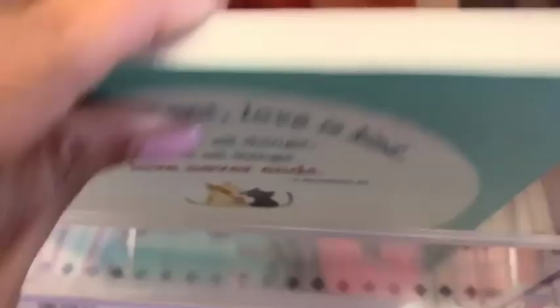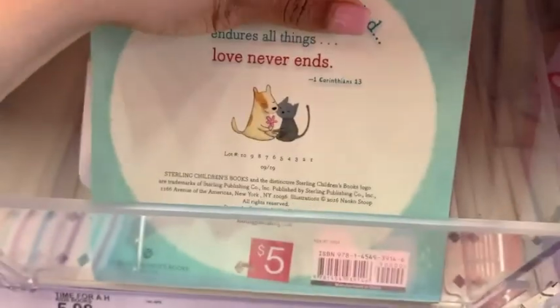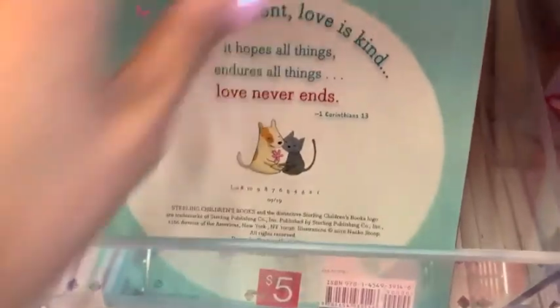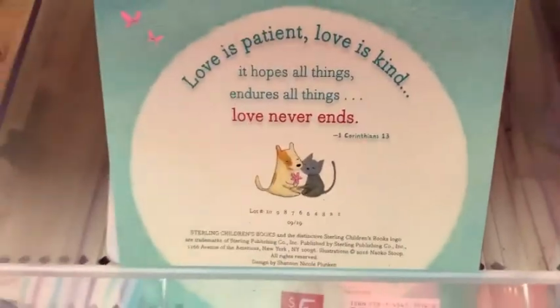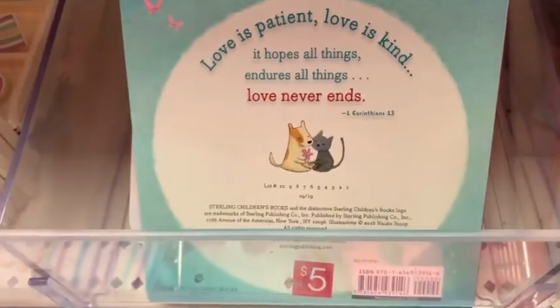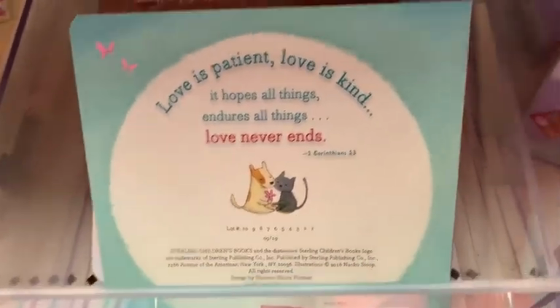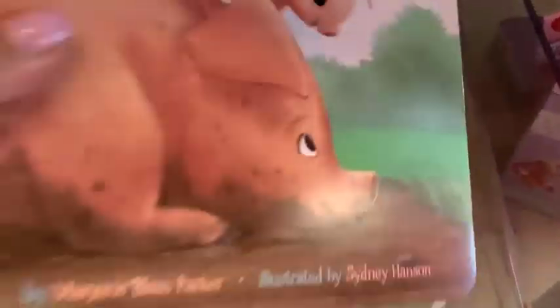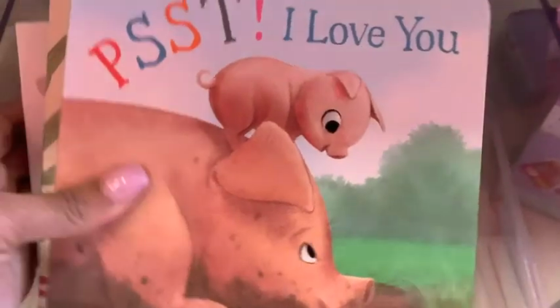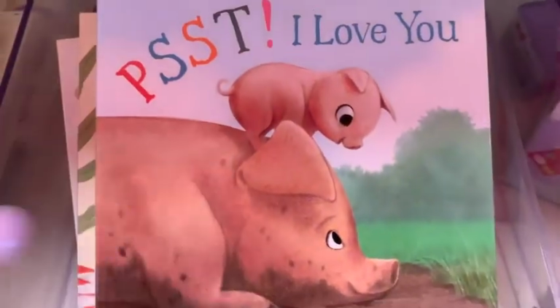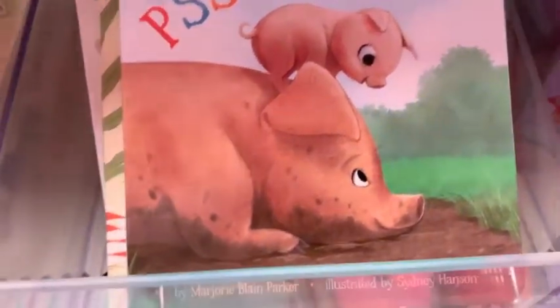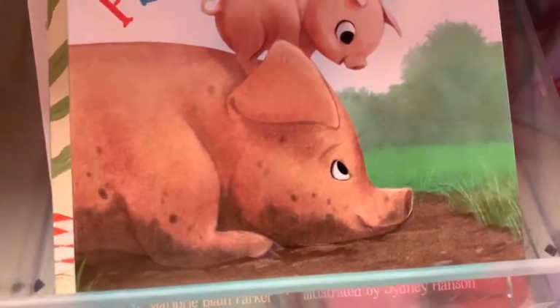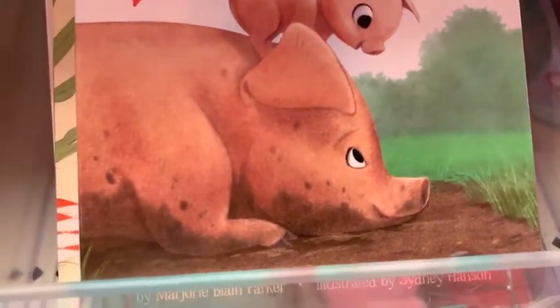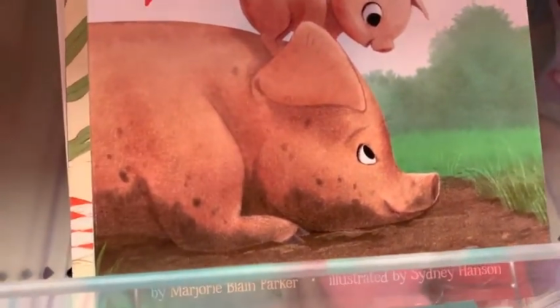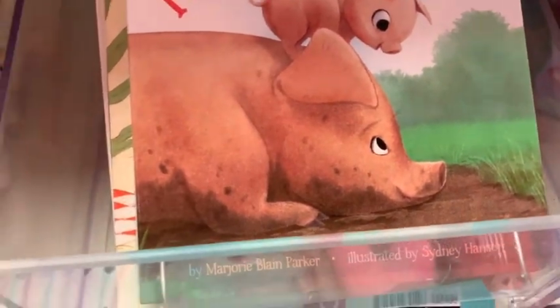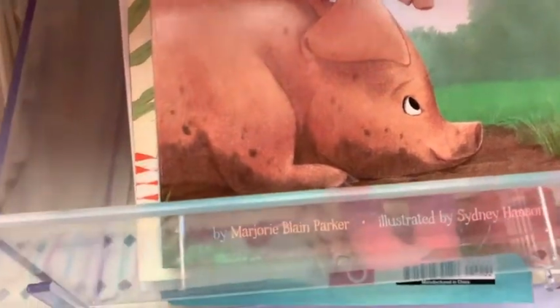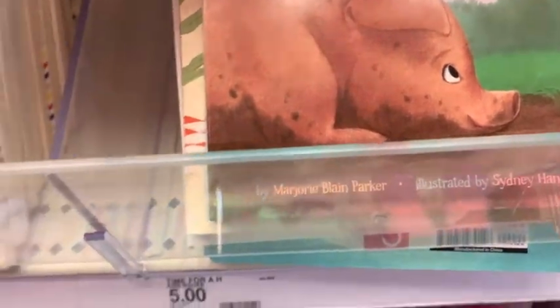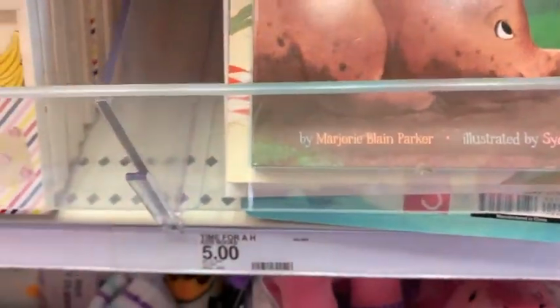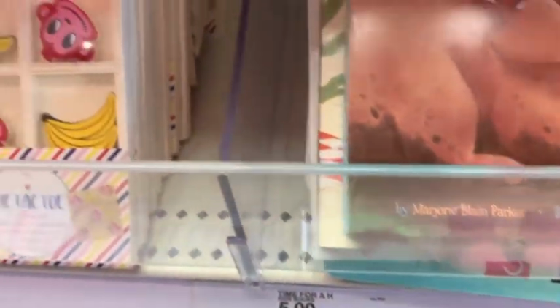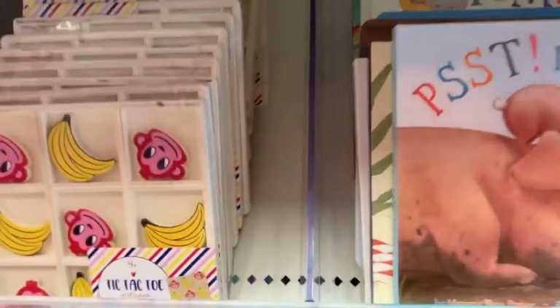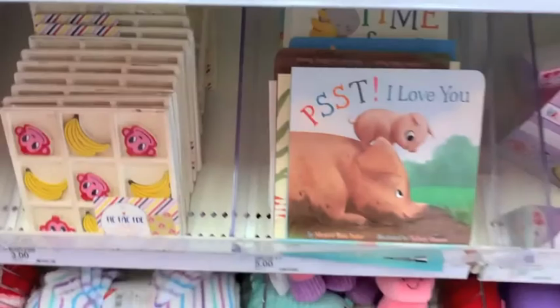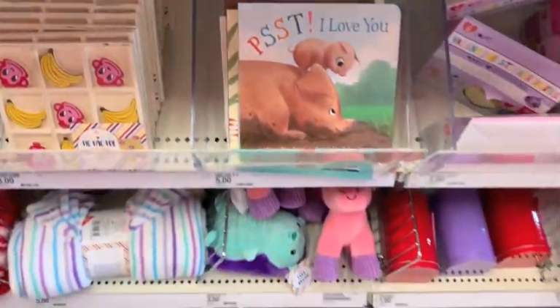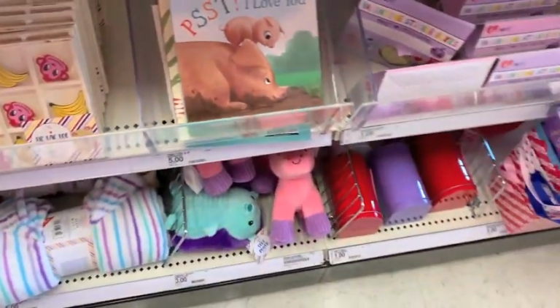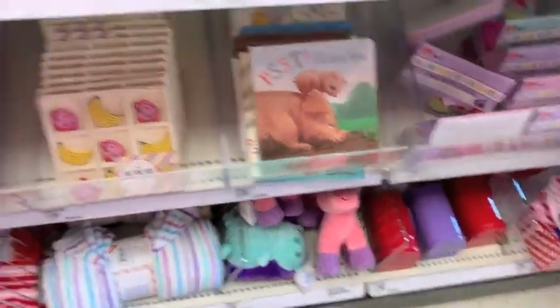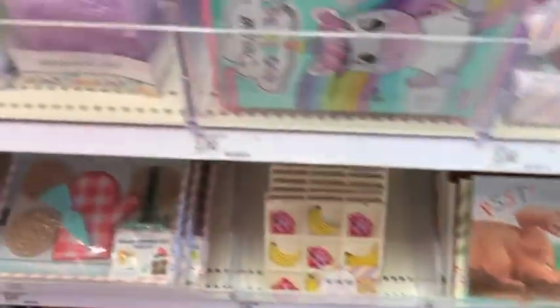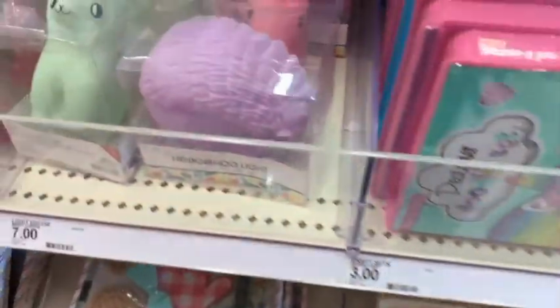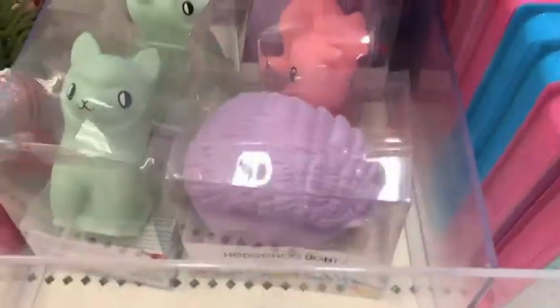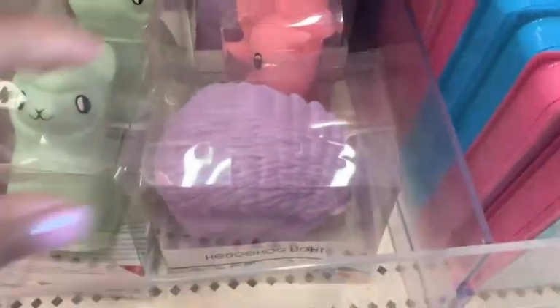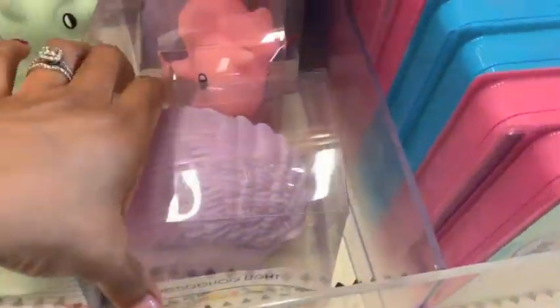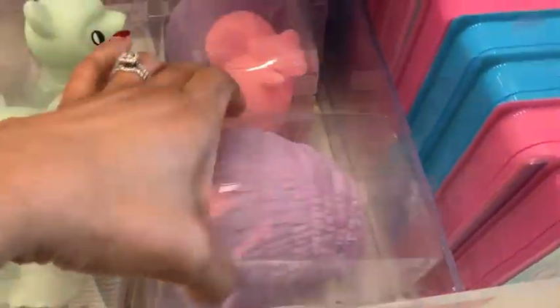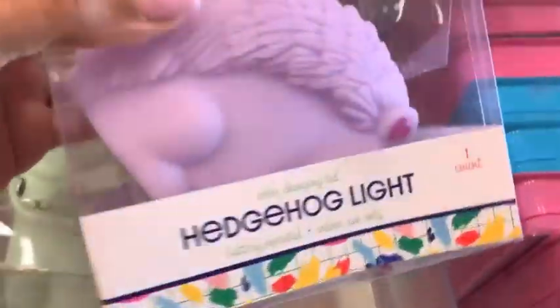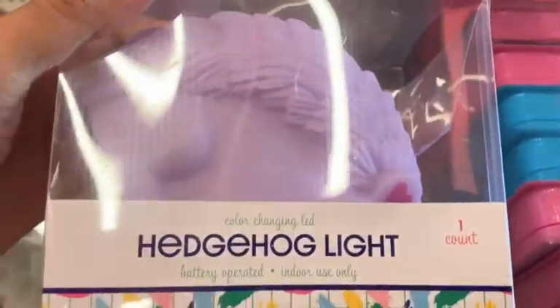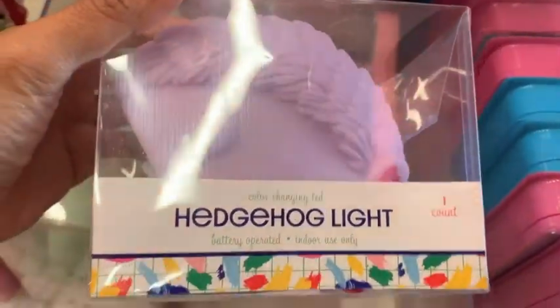I want to thank you guys so much for watching this video. I hope you enjoyed shopping with me and my toddler — it was a fun, crazy ride. If you like this video, don't forget to give it a thumbs up and I will see you guys in my next one. Thank you again. Bye!